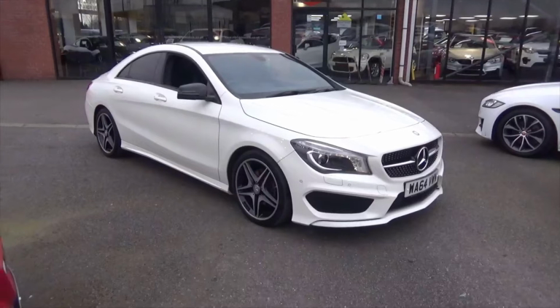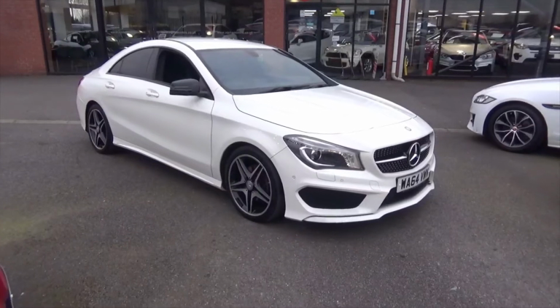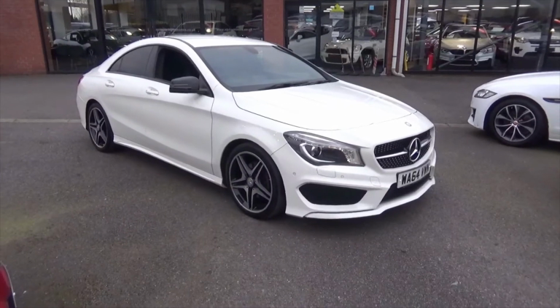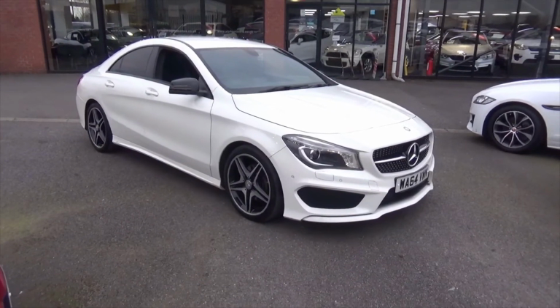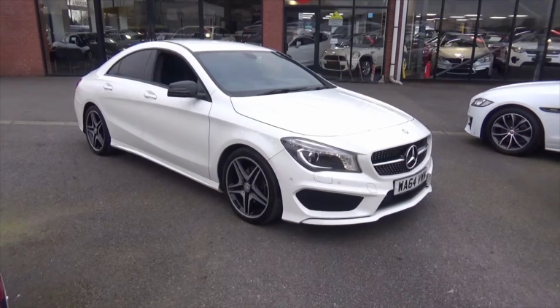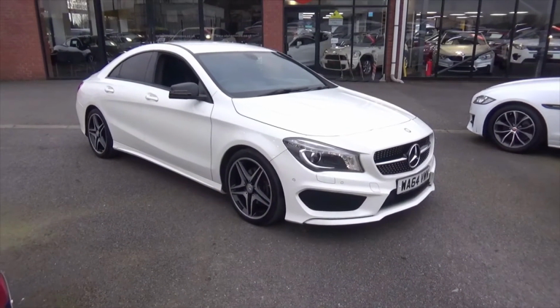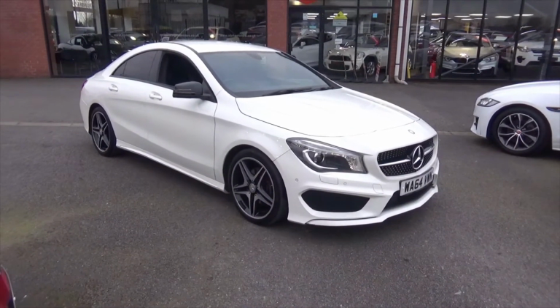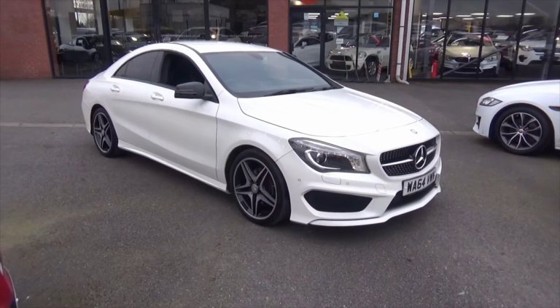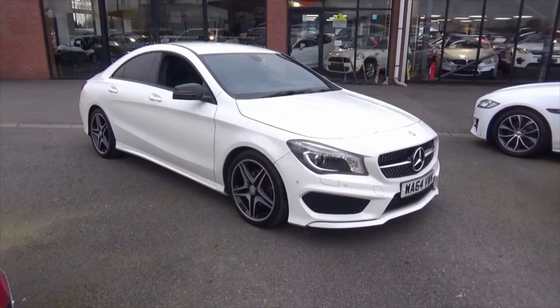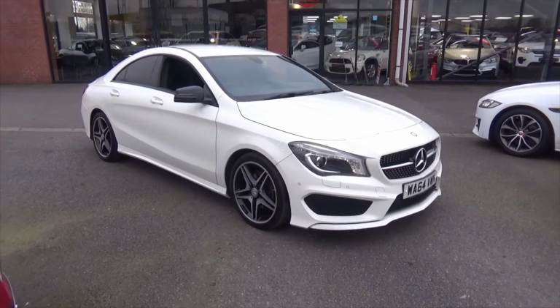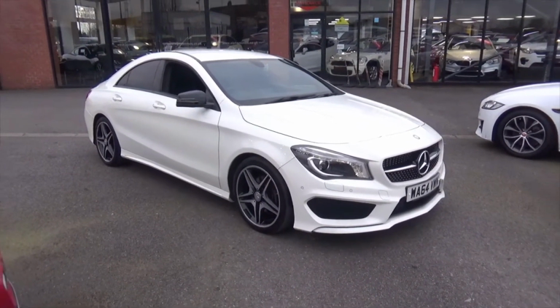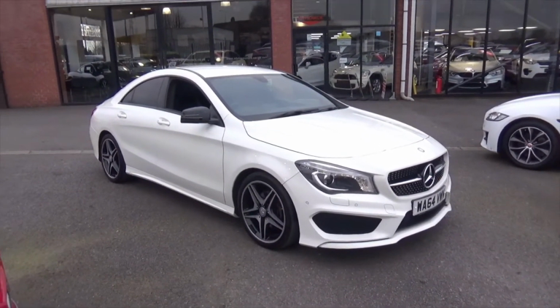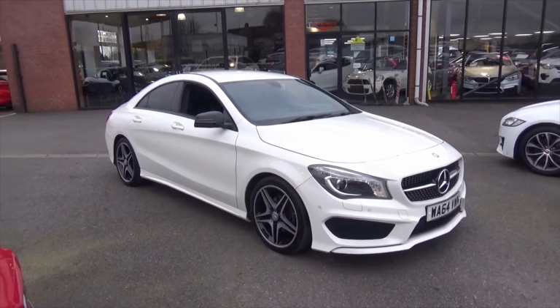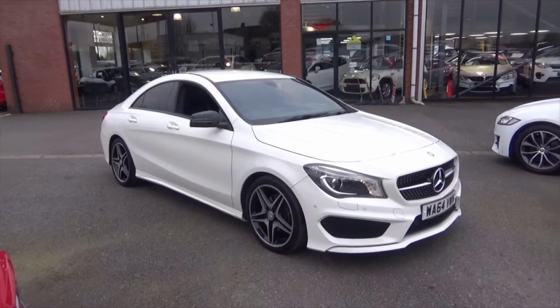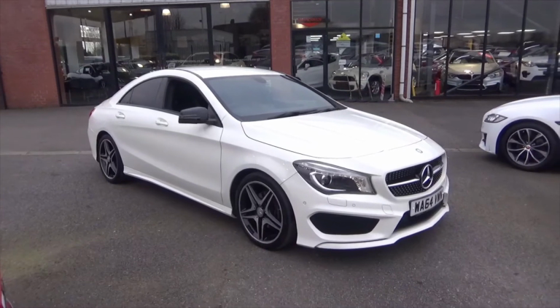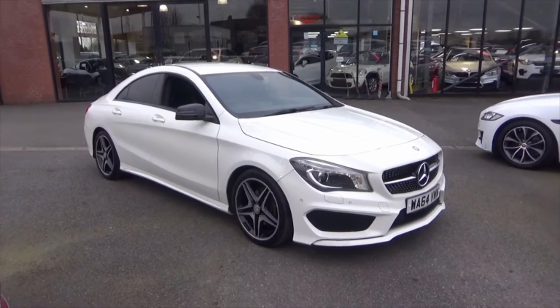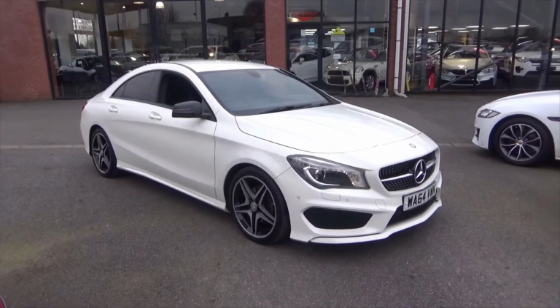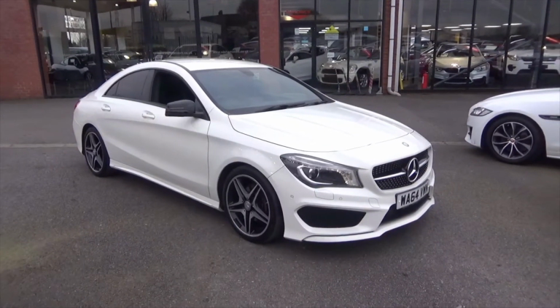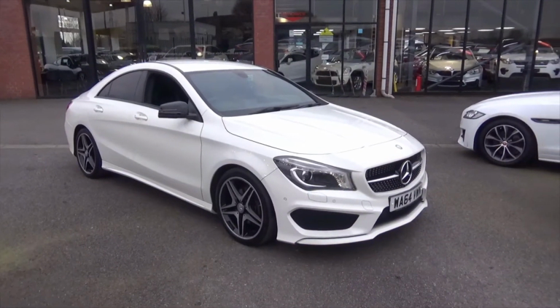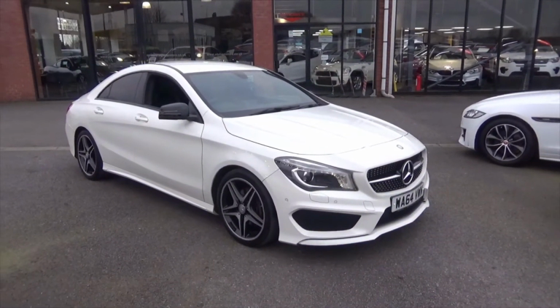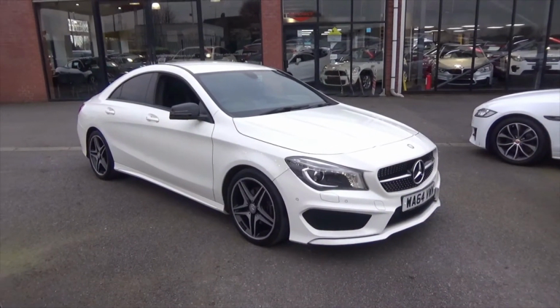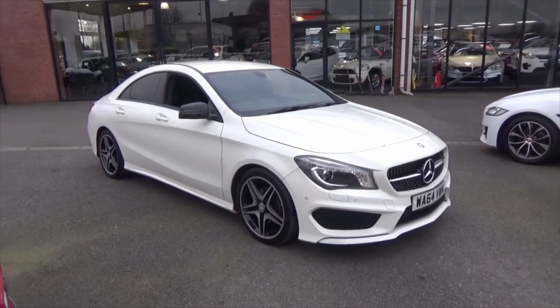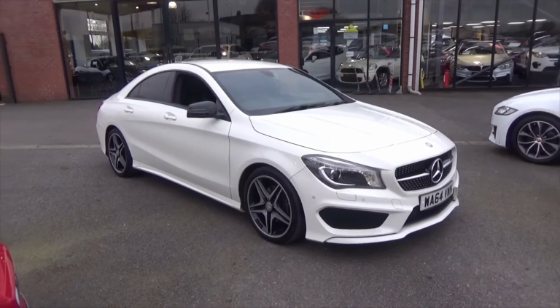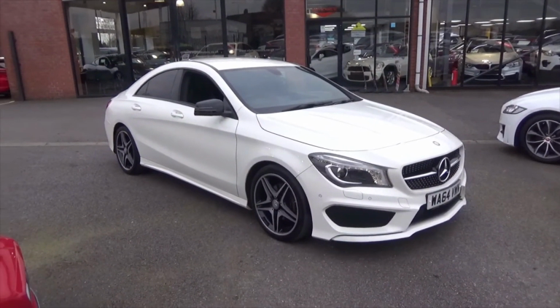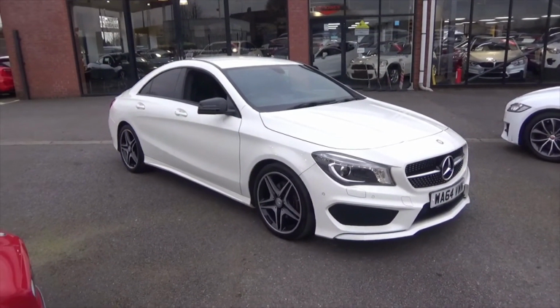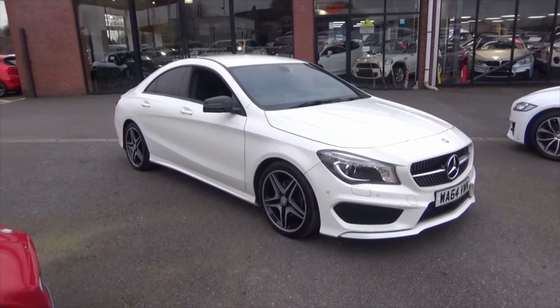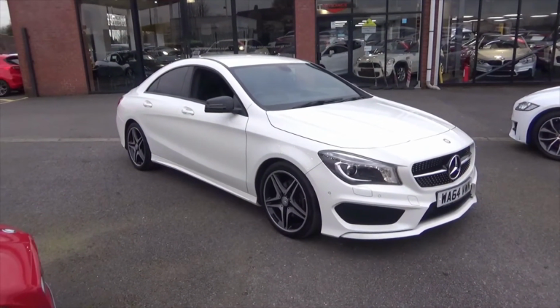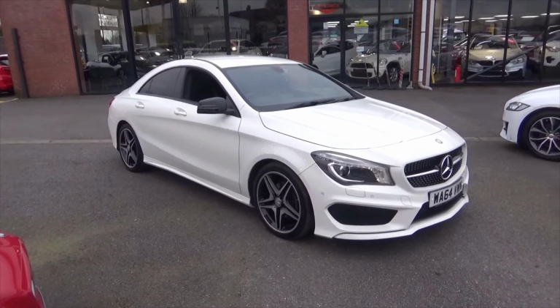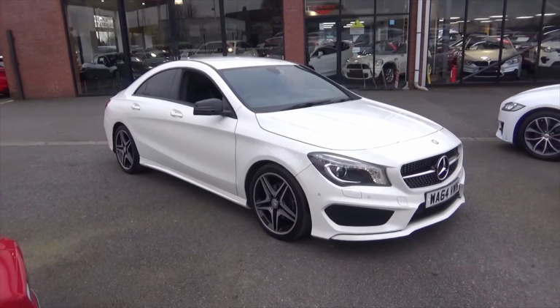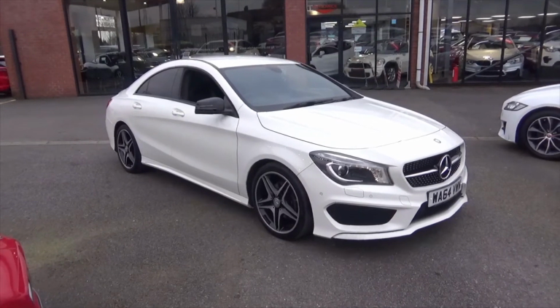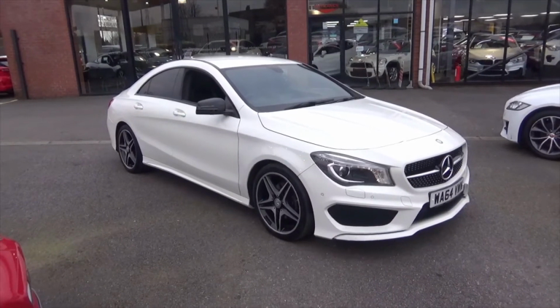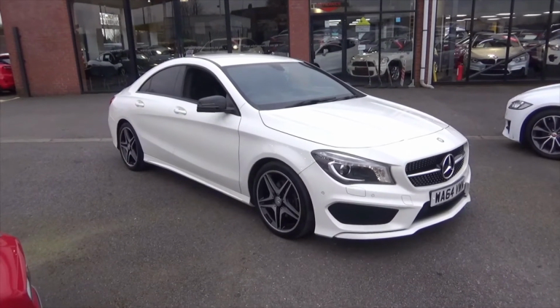Hello and welcome to Alfa Motors here in Wigan. Today I'll be showing you around this fantastic 2014 64-plate Mercedes CLA200 AMG Sport.